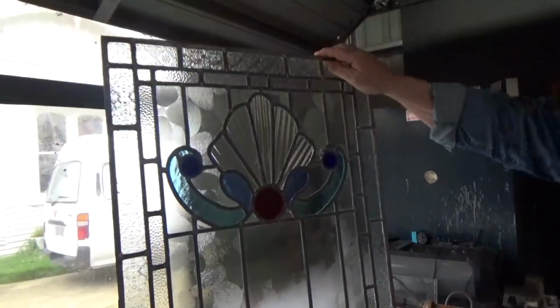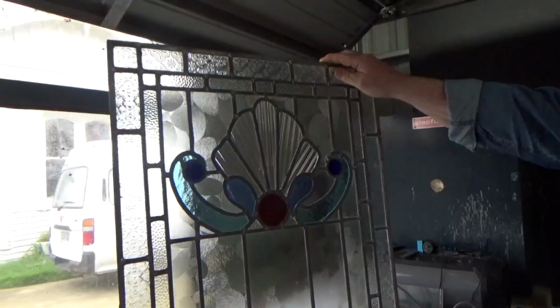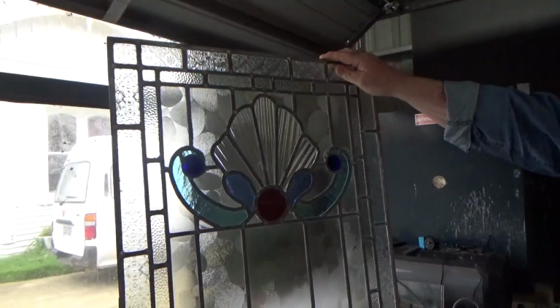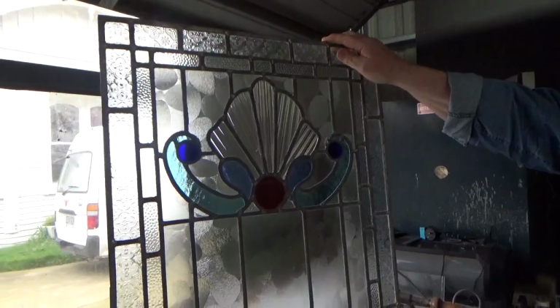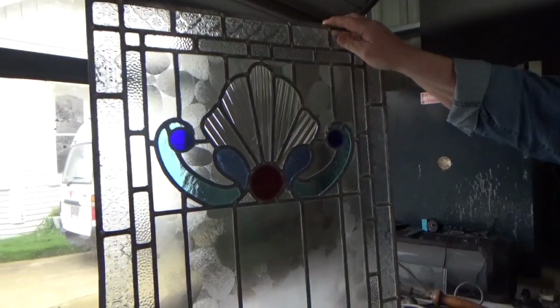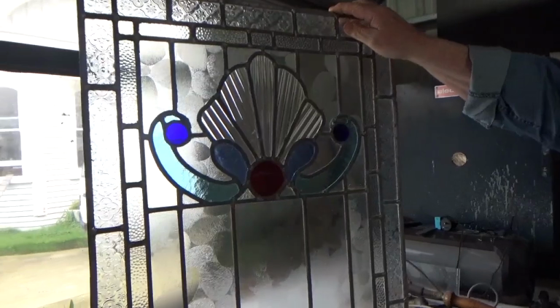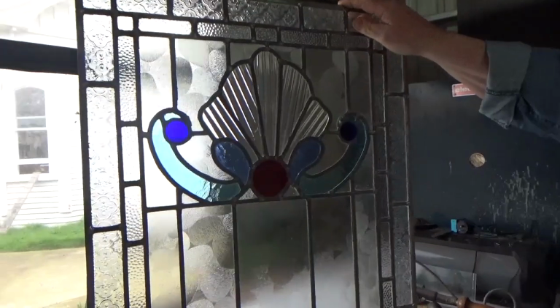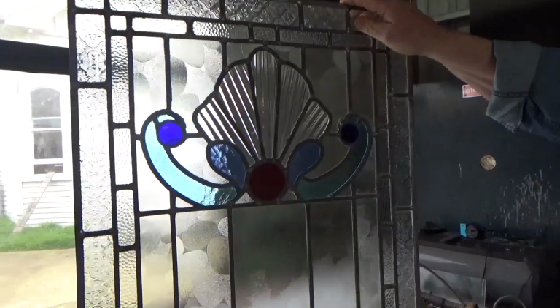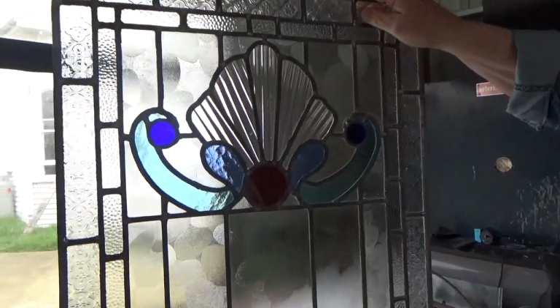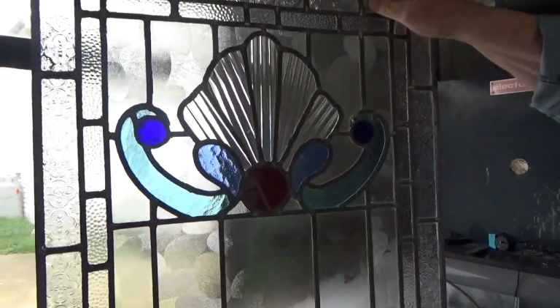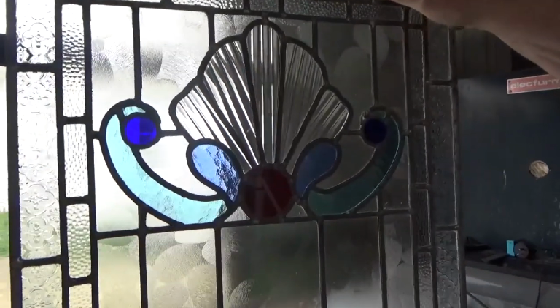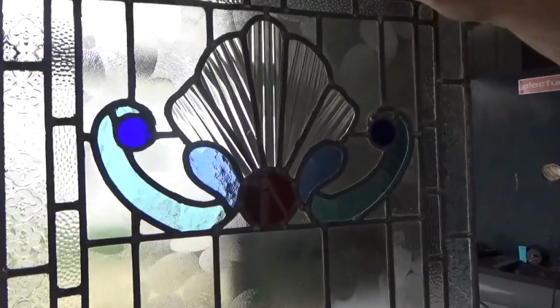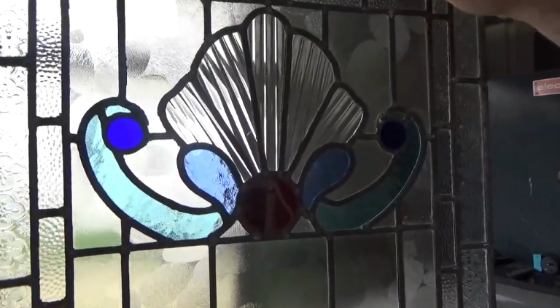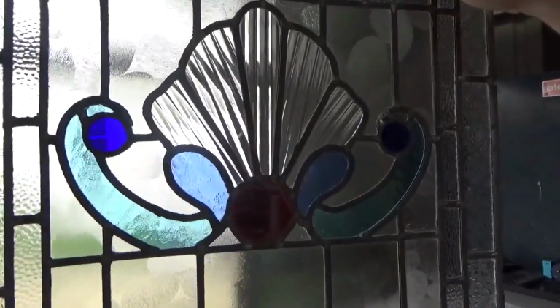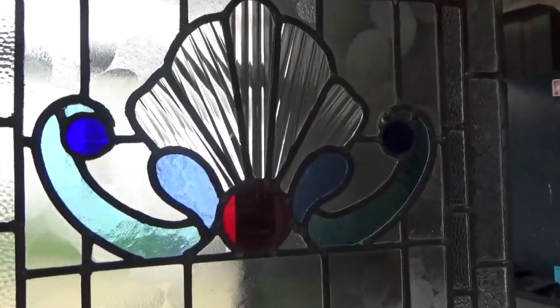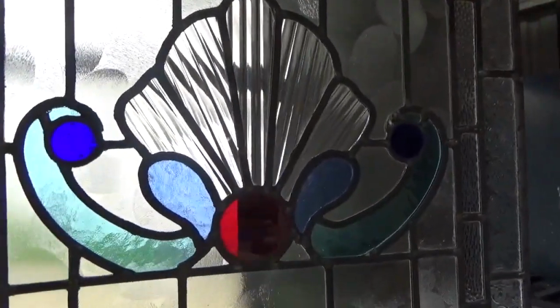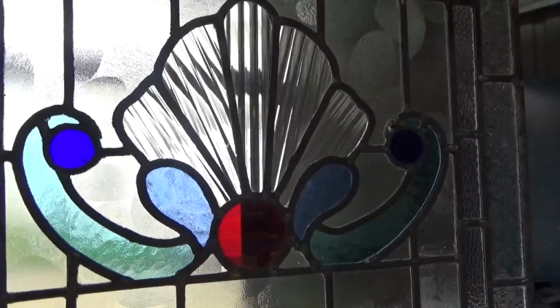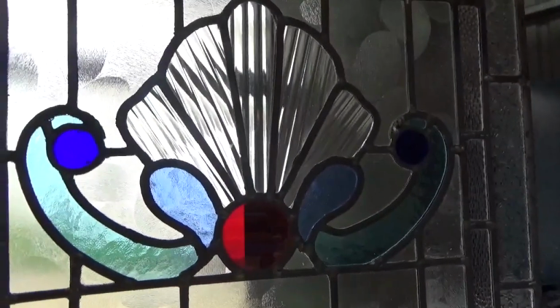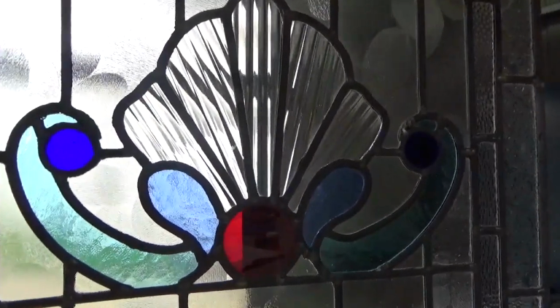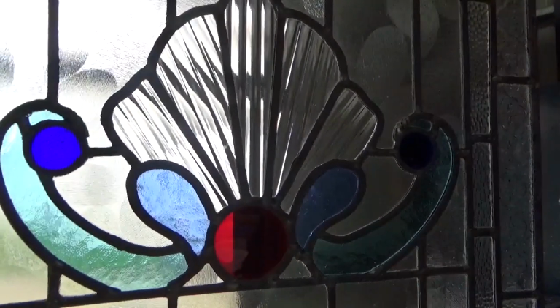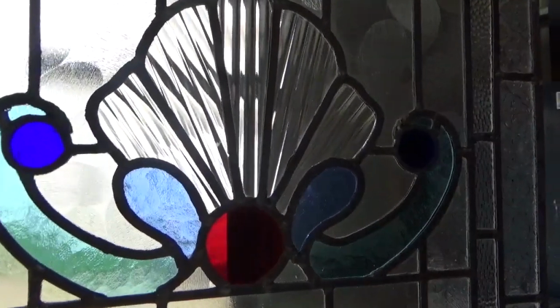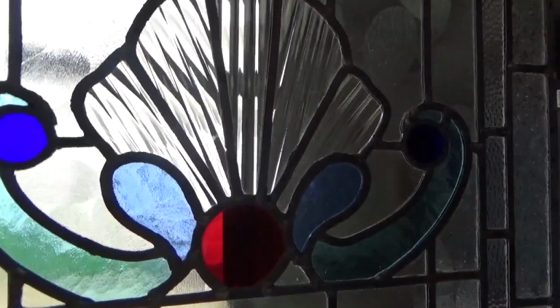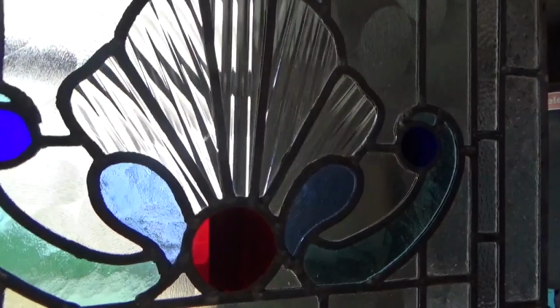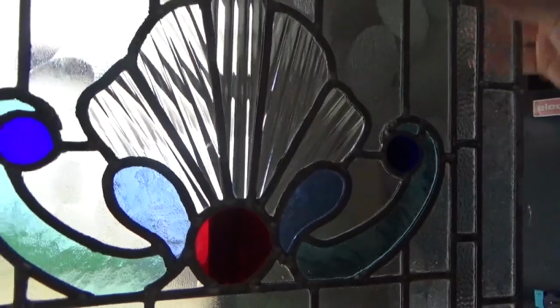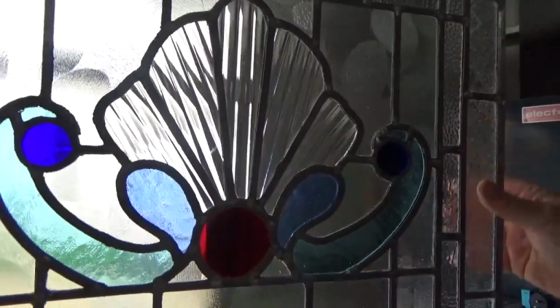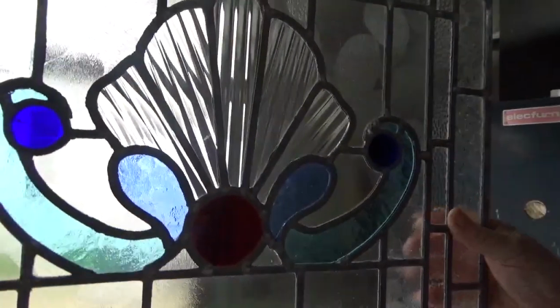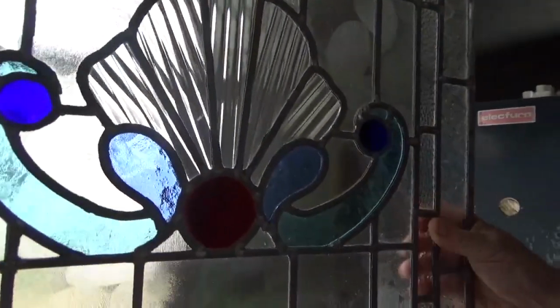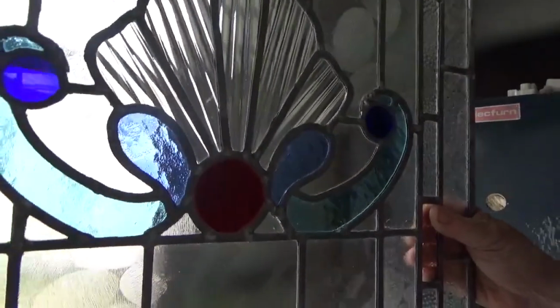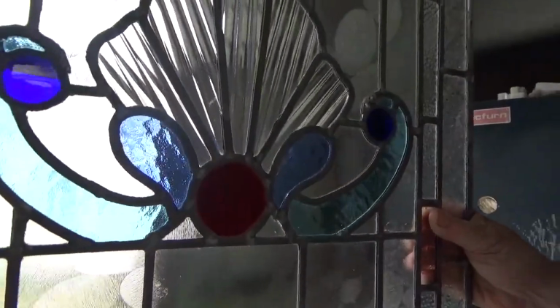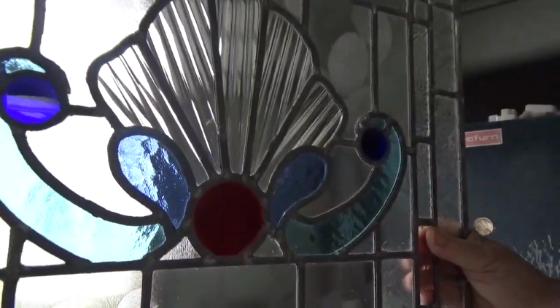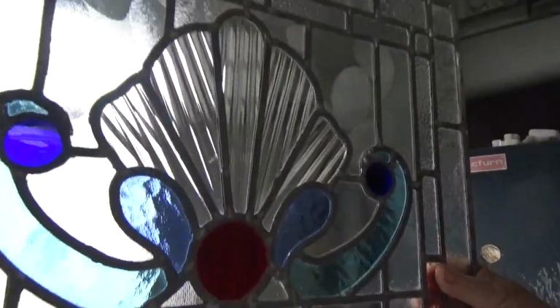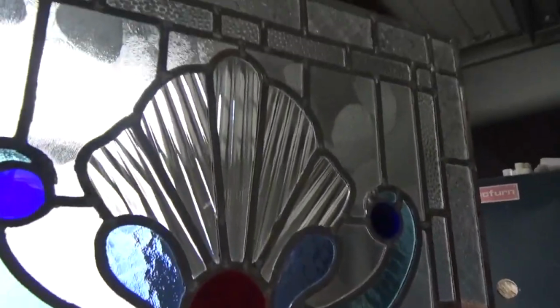Wow. A little colour goes a long way, doesn't it? It does, yes. But it's pretty cool all over, isn't it? Yeah, it is.